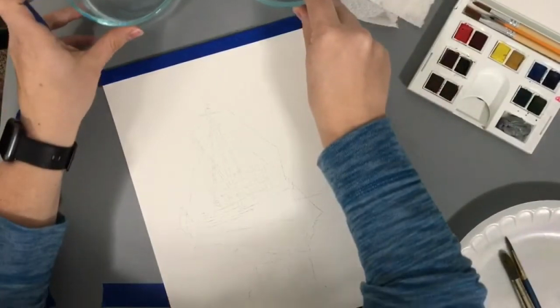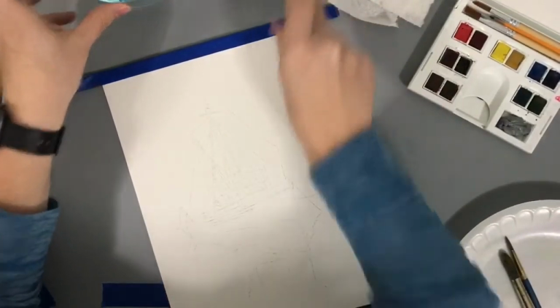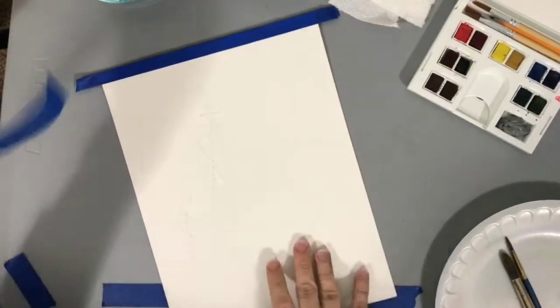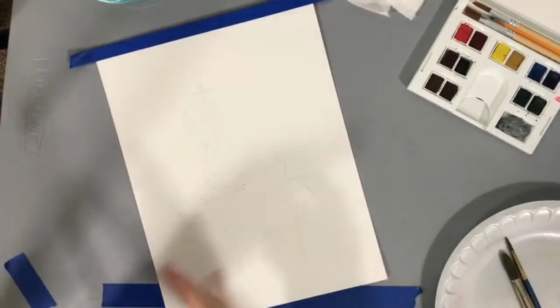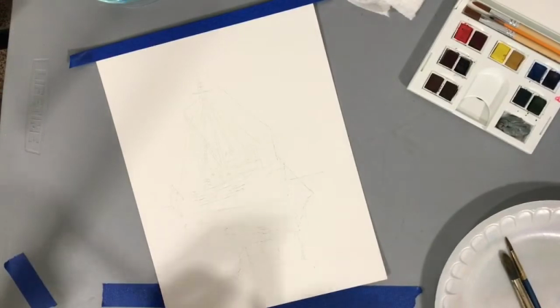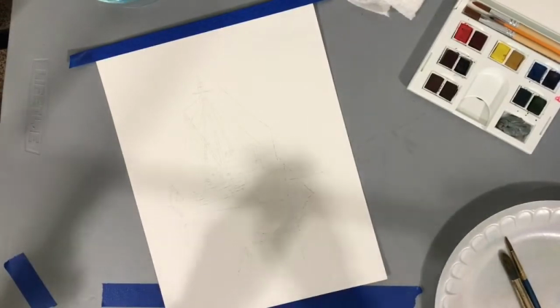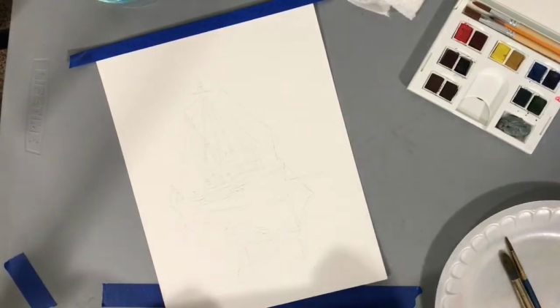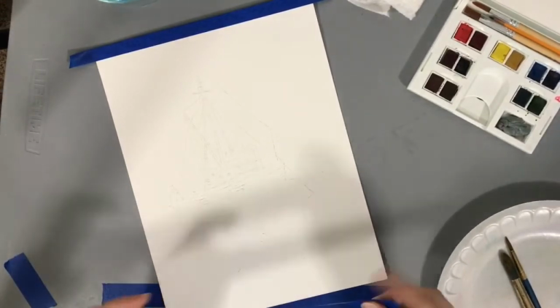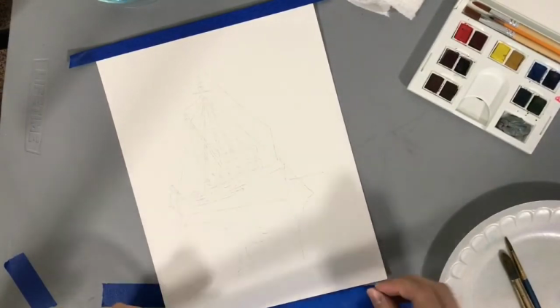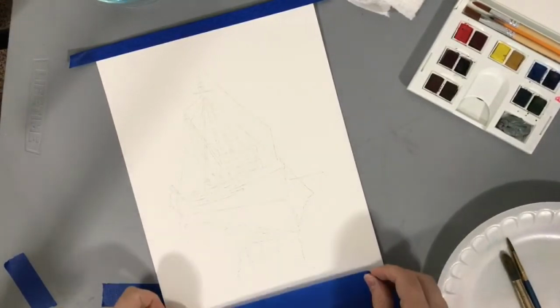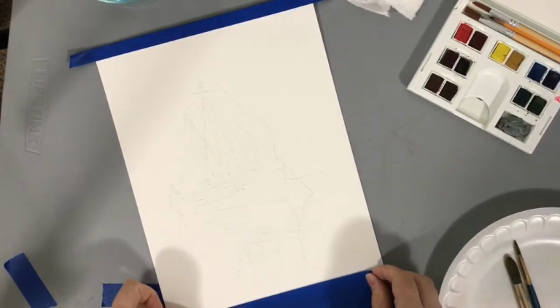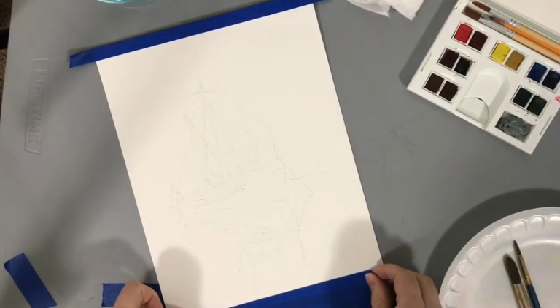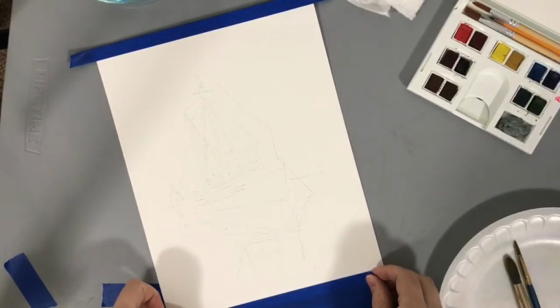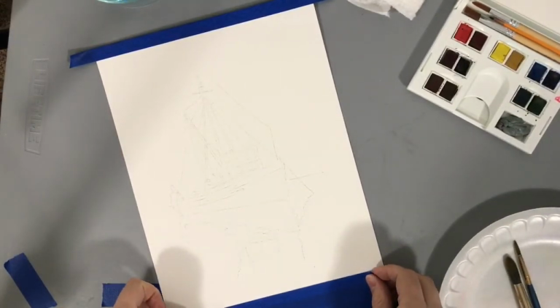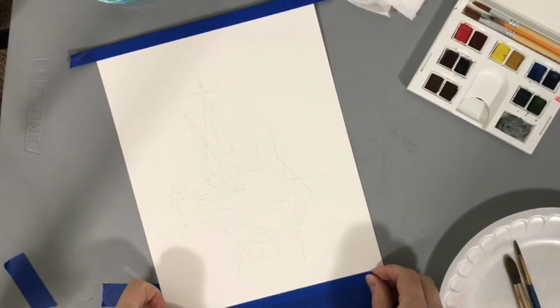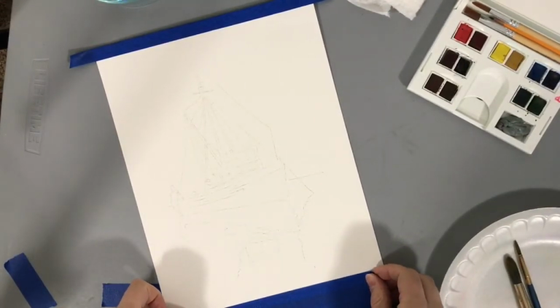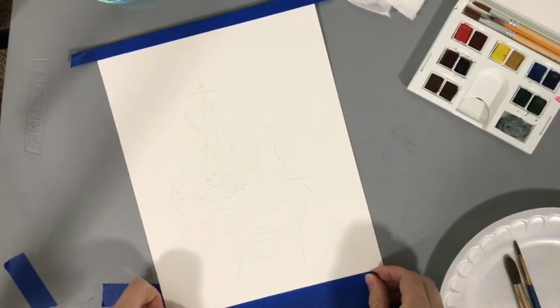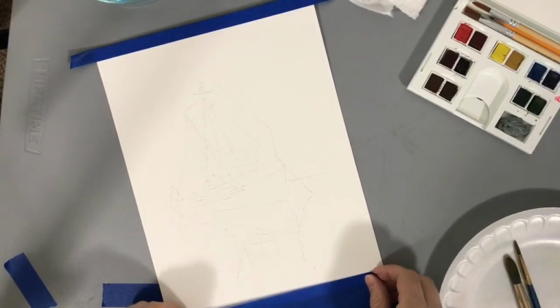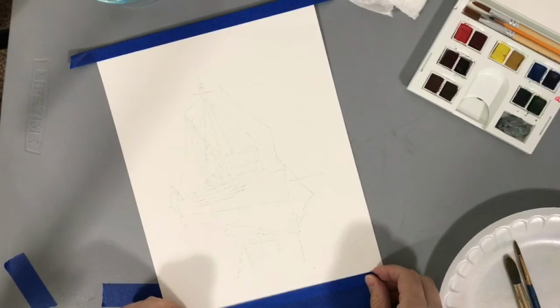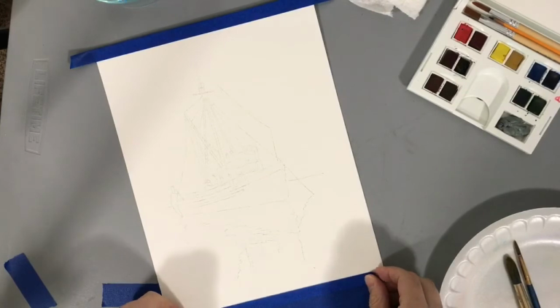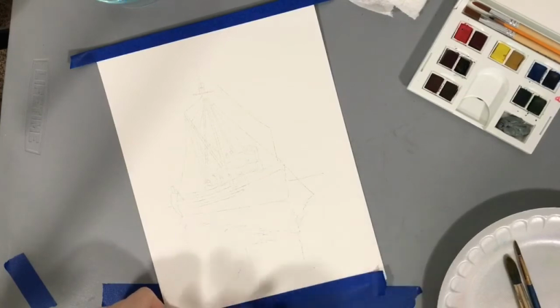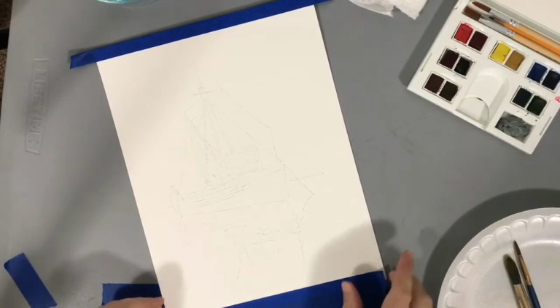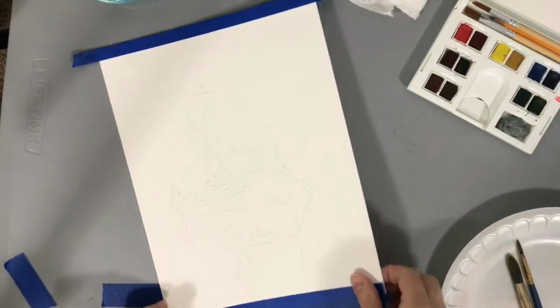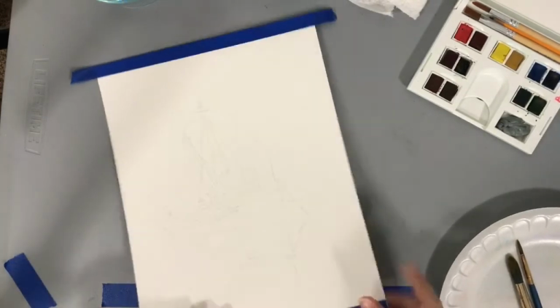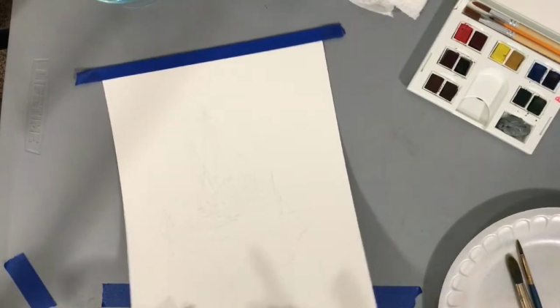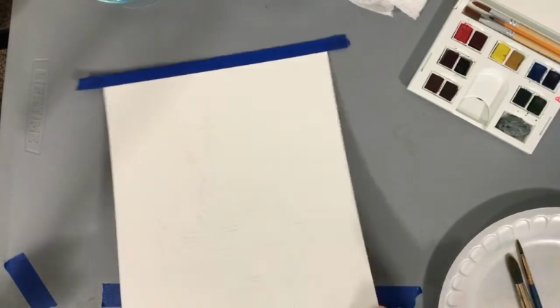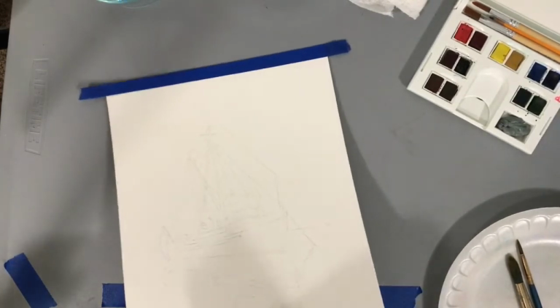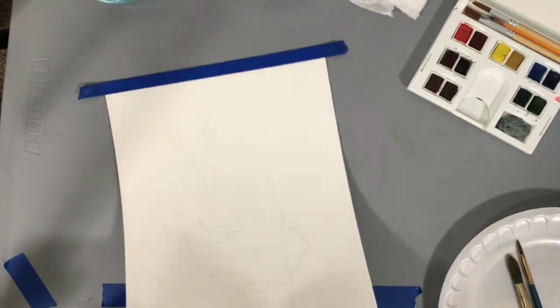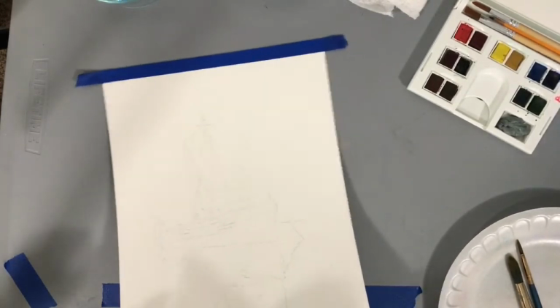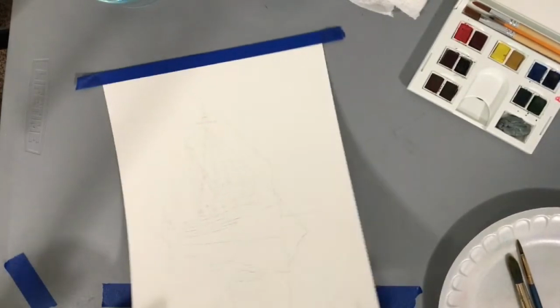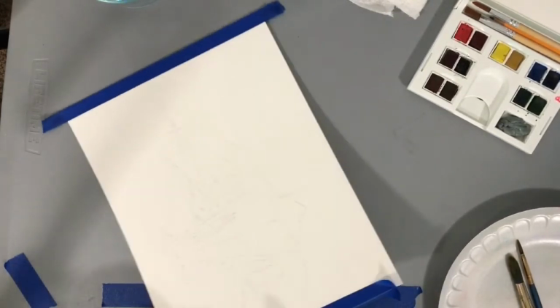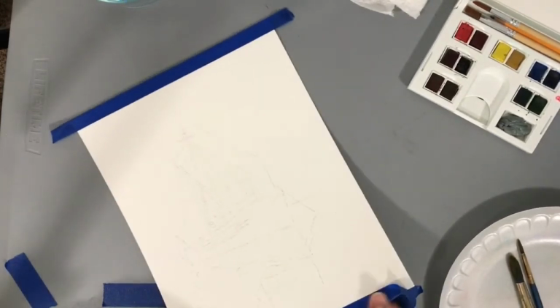Doing this will give you a much cleaner, more finished look to your end piece without having to mat or frame it. I usually like to do this — it's another step and takes a little bit of time, but it's worth it.